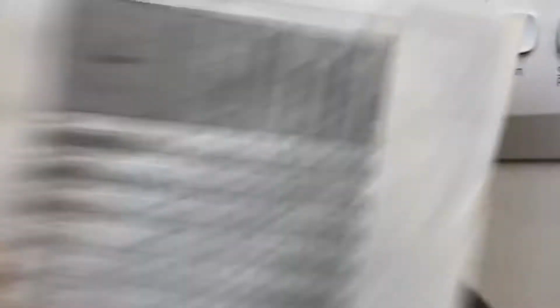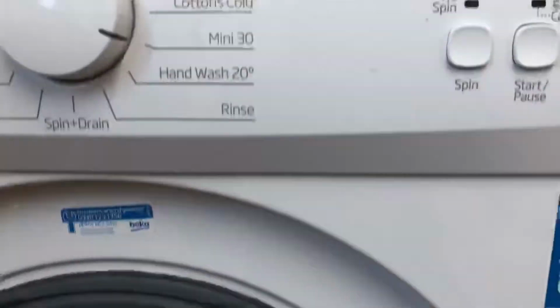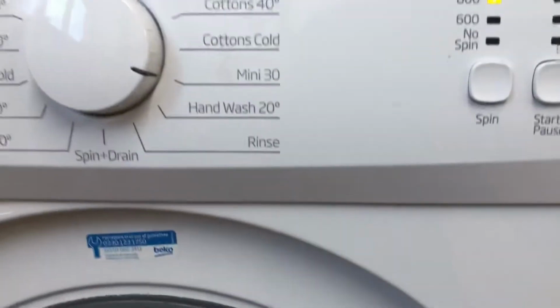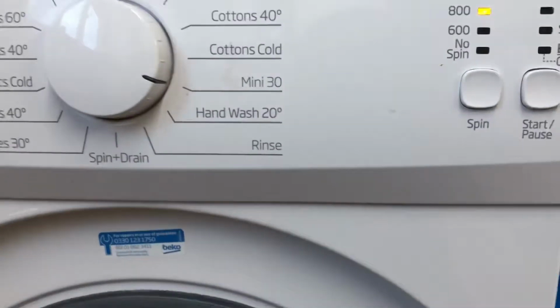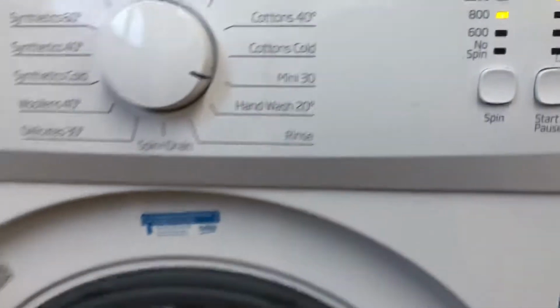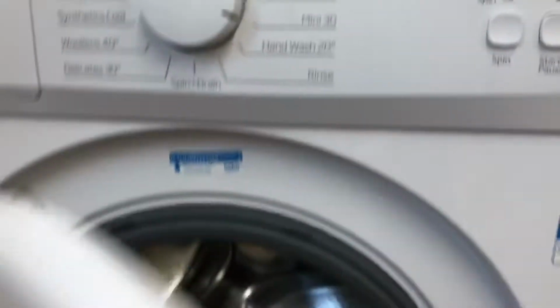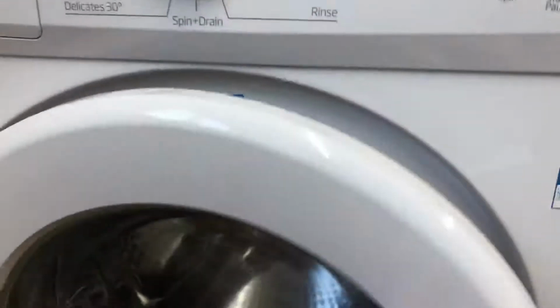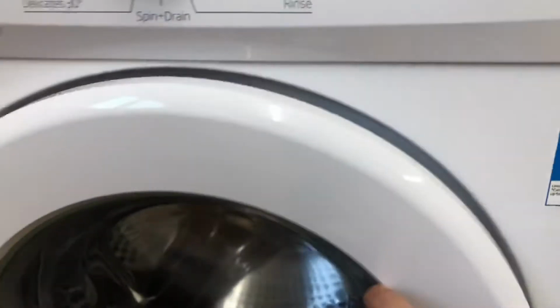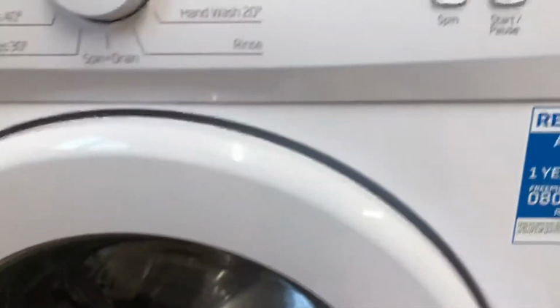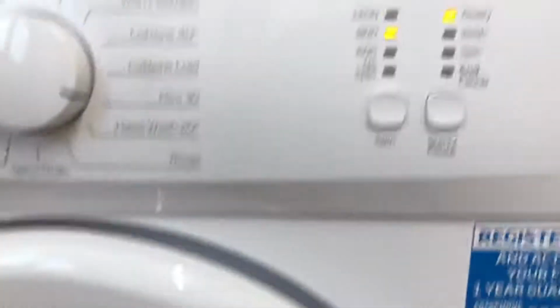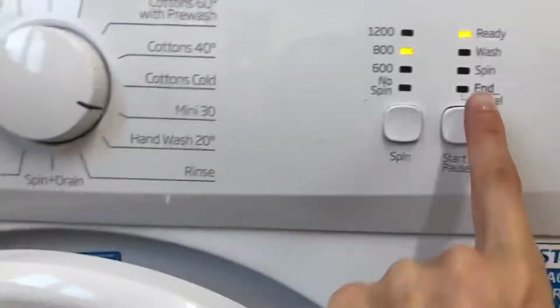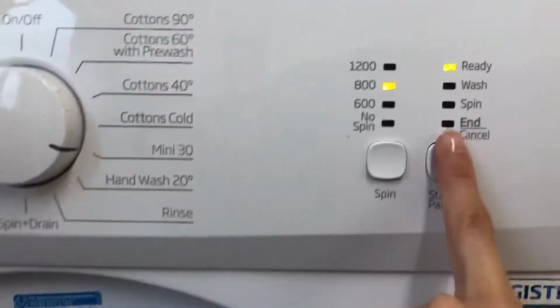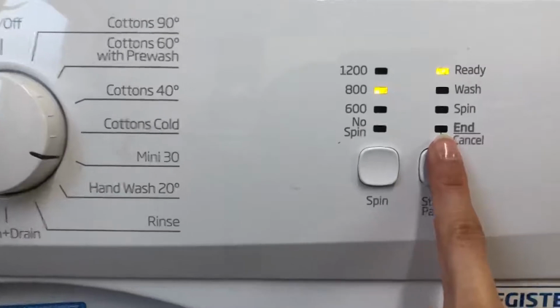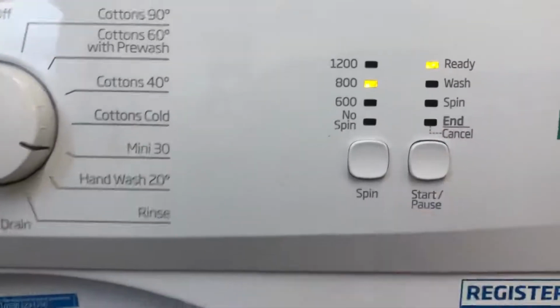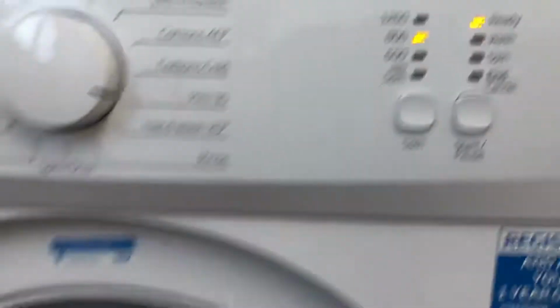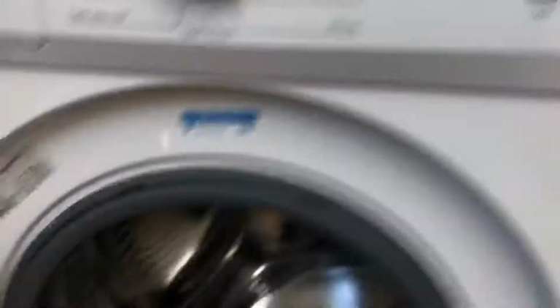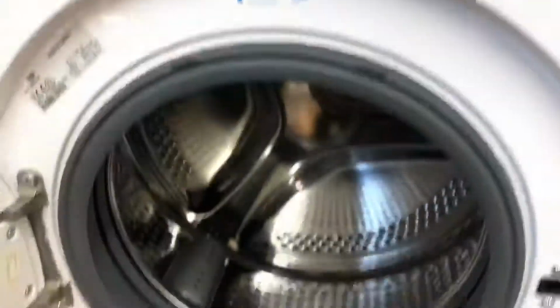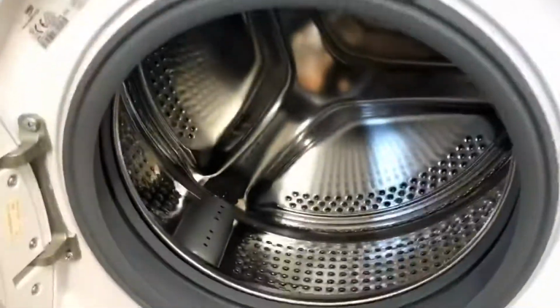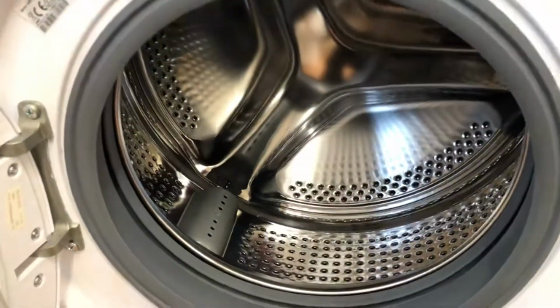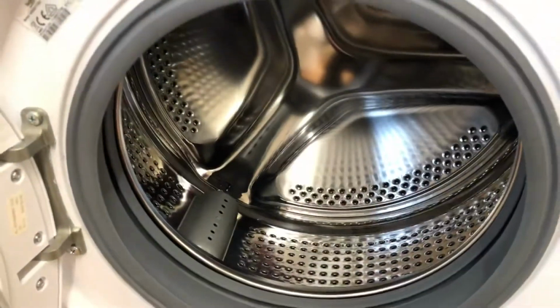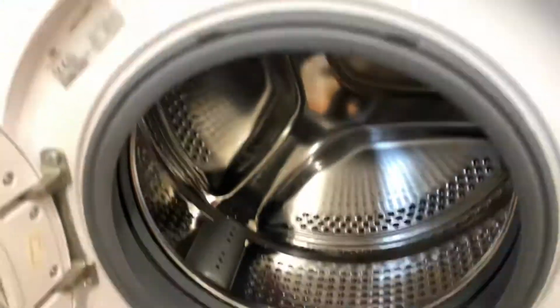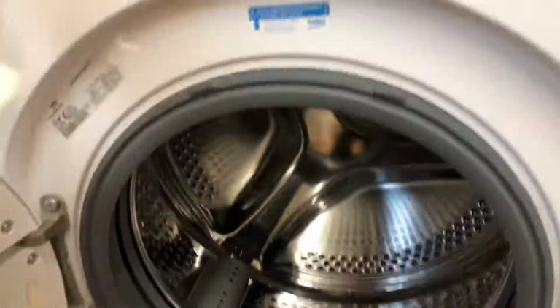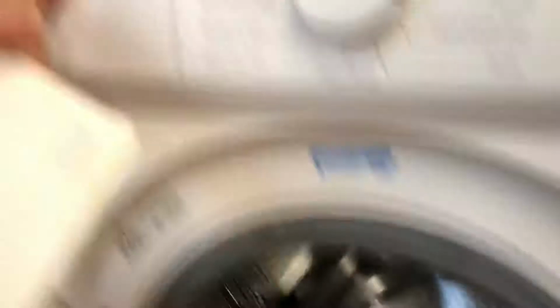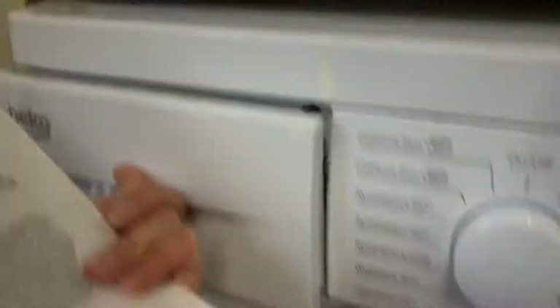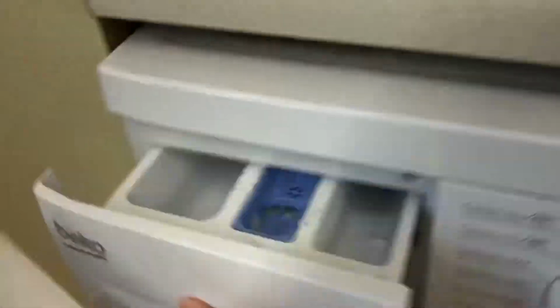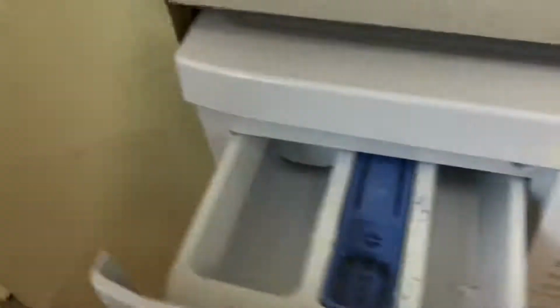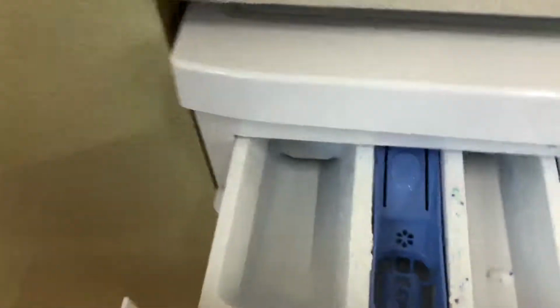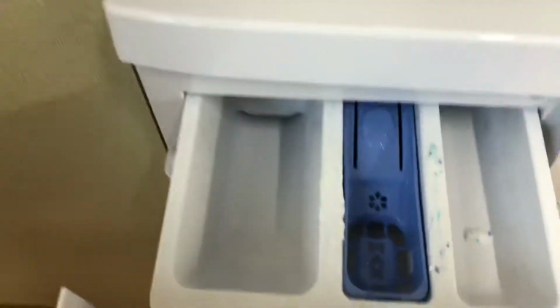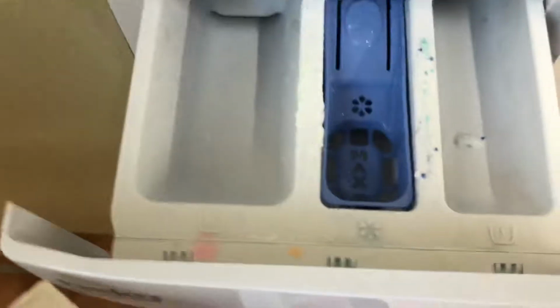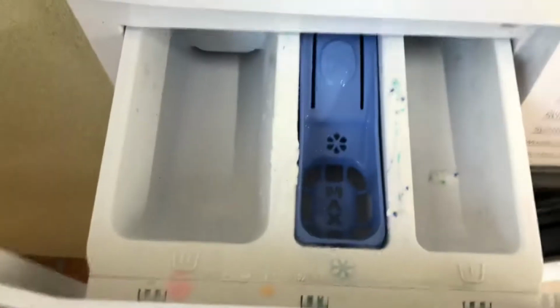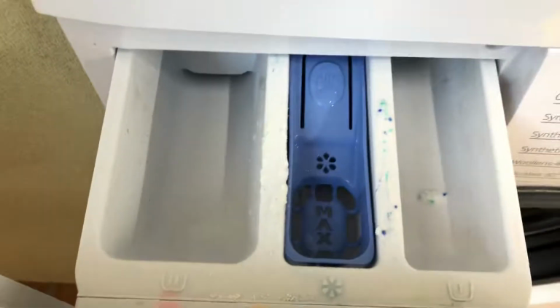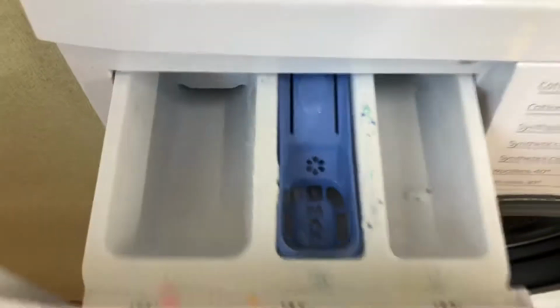Close the door and turn it on. From here you can either use the detergent tablets inside or put some detergent in here.